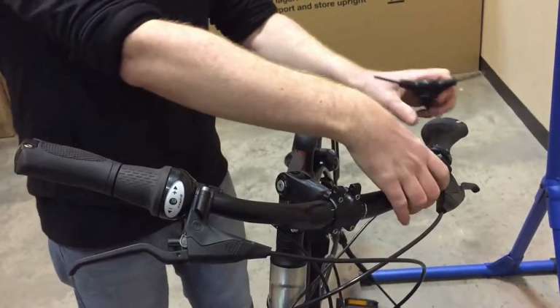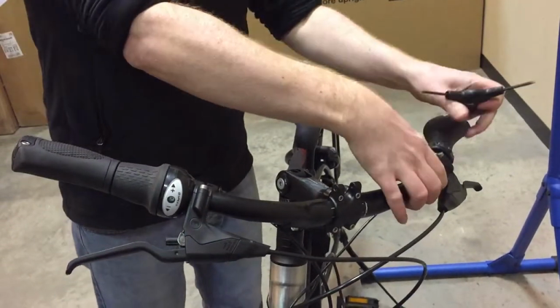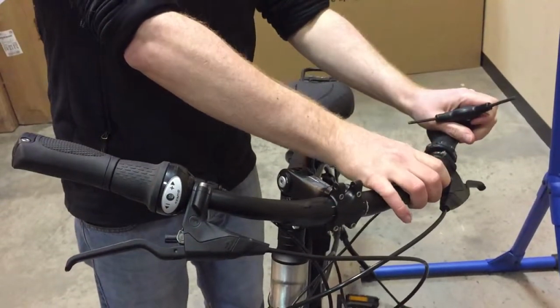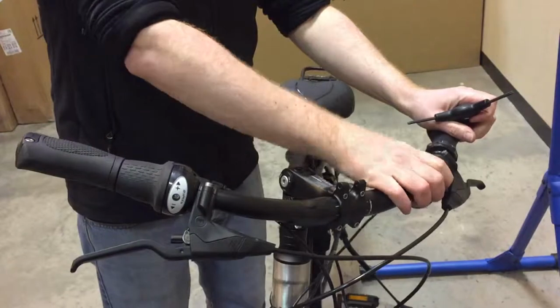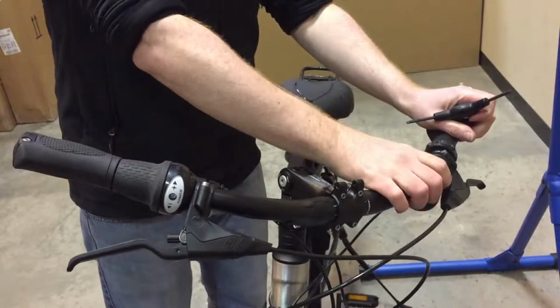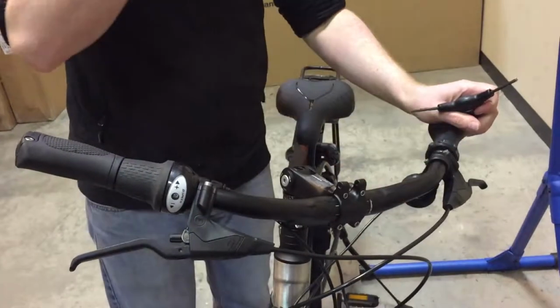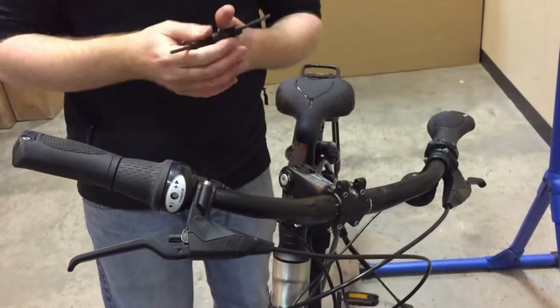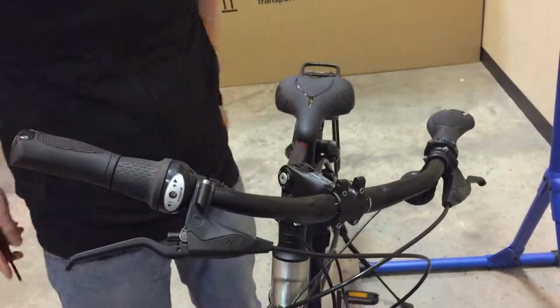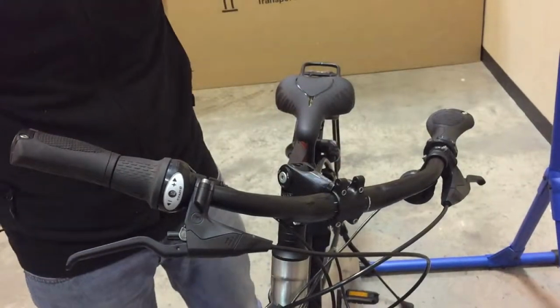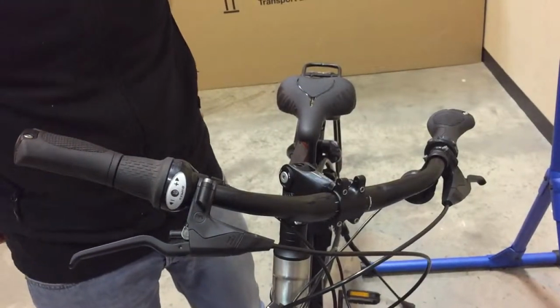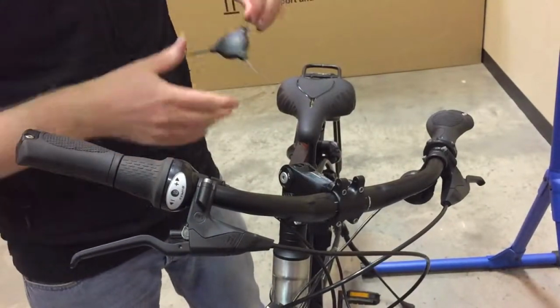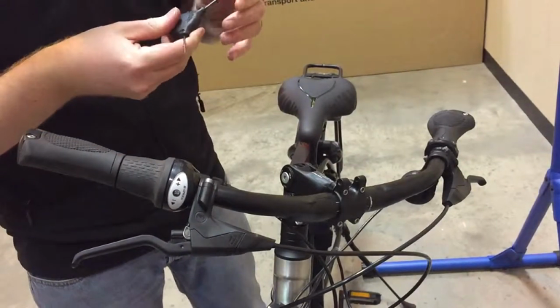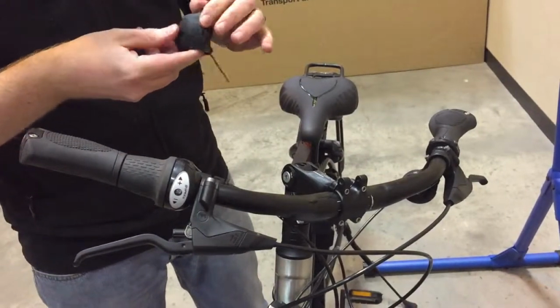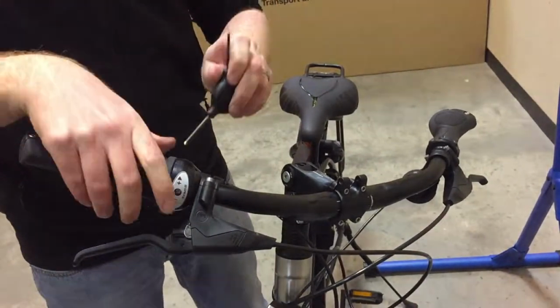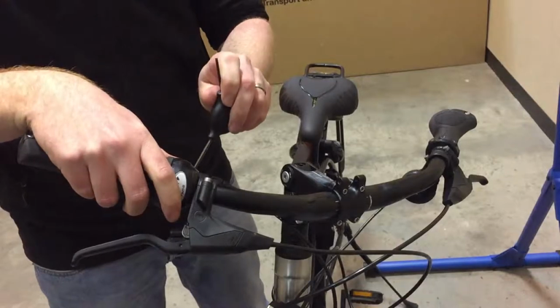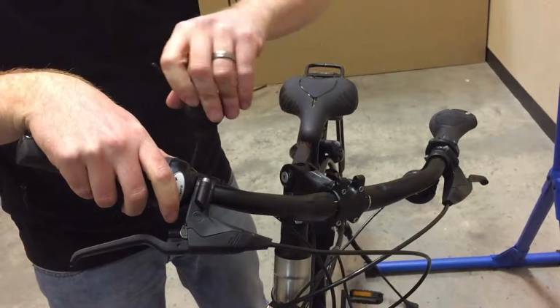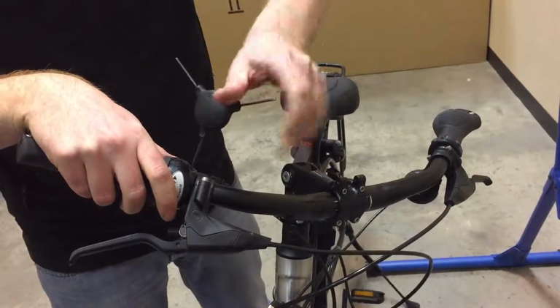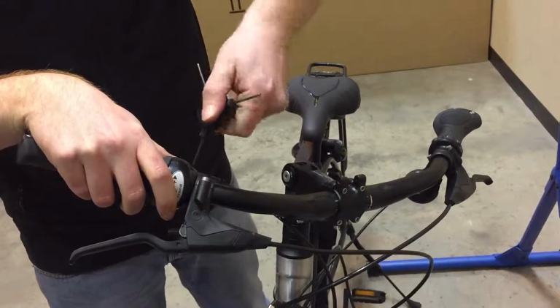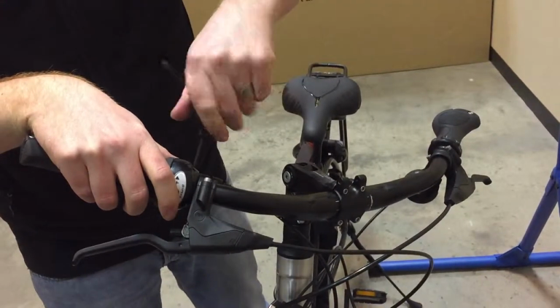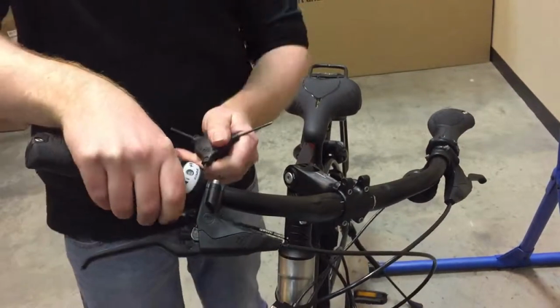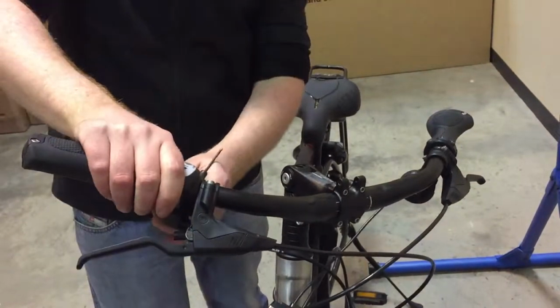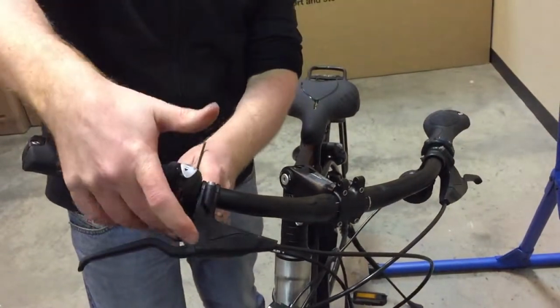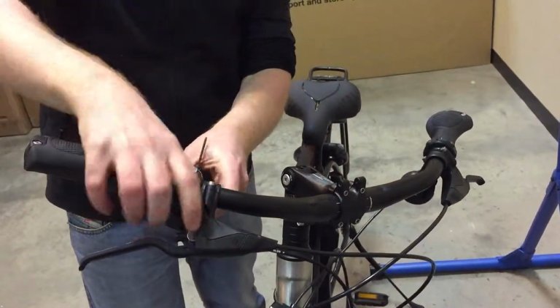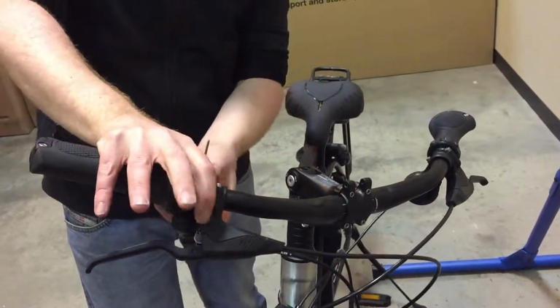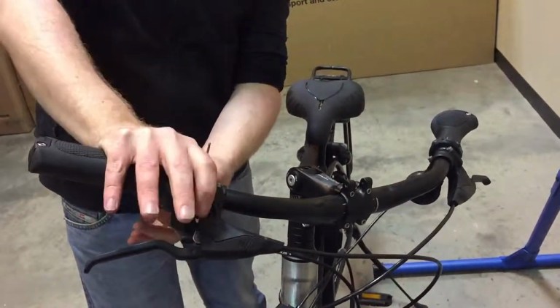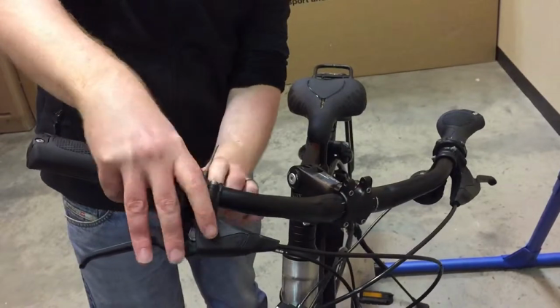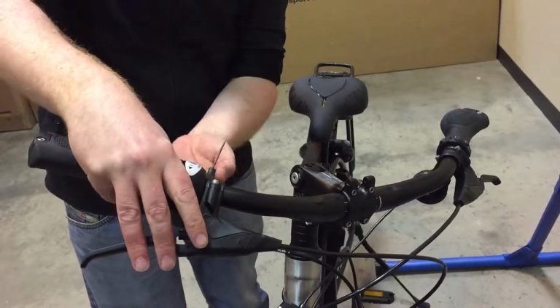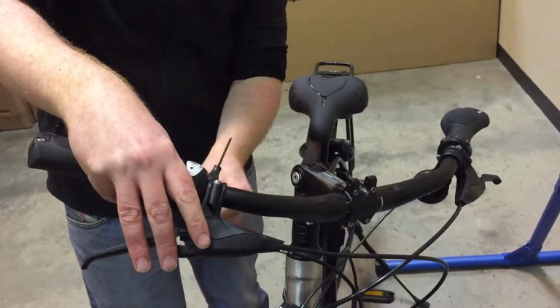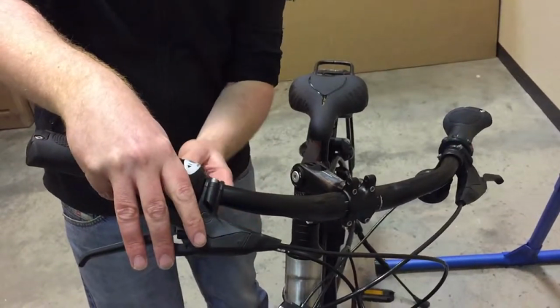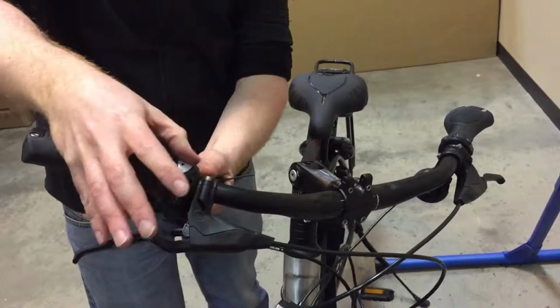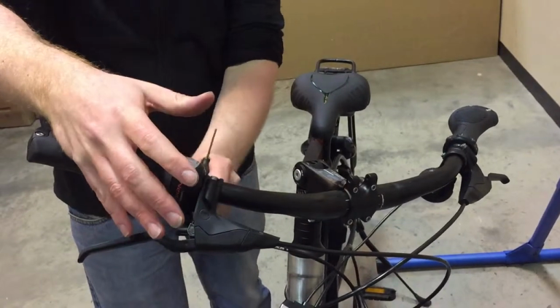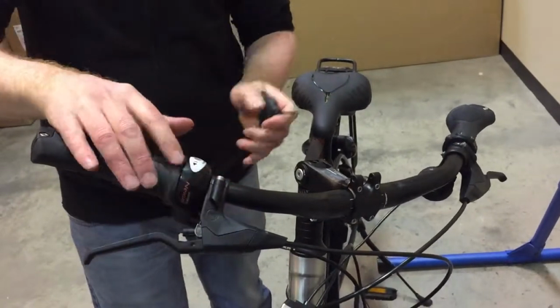Move the bell round so it's on the bottom of the bars. Move the gear shifter around so you can see what position your gear is in. Generally you move it so it sits against the bottom of the brake lever, so you can obviously see what gear it's in.